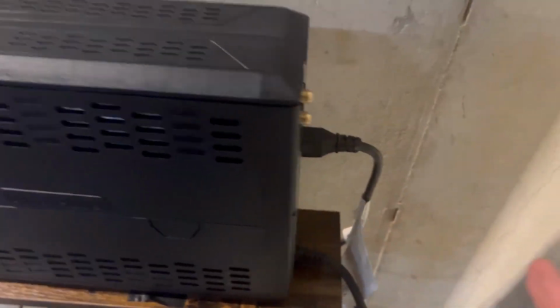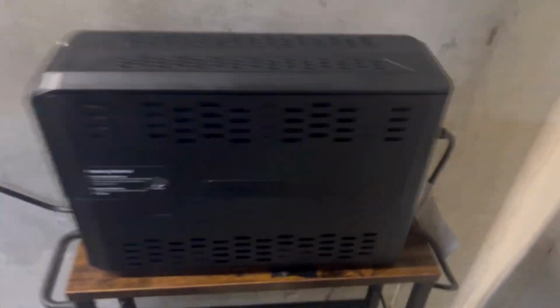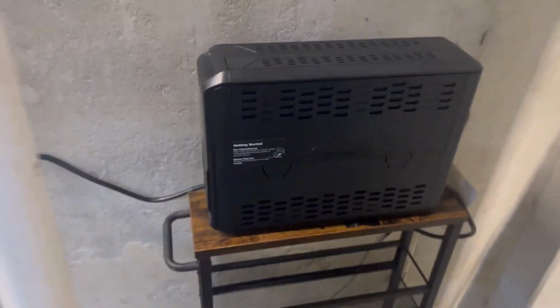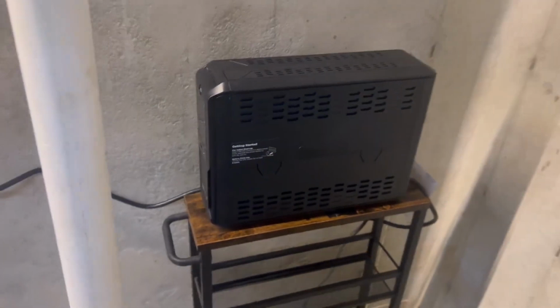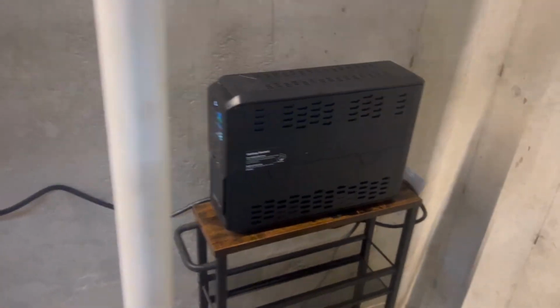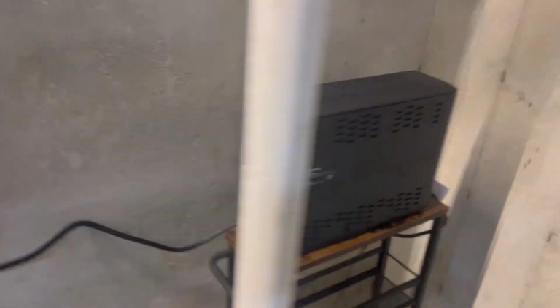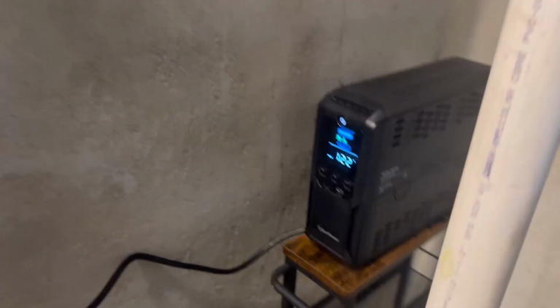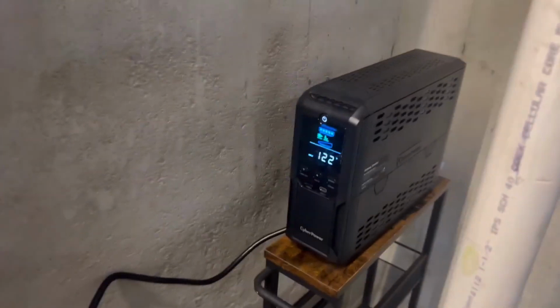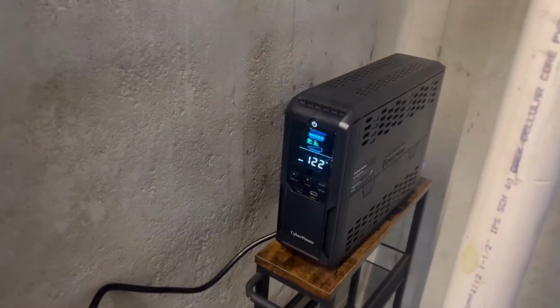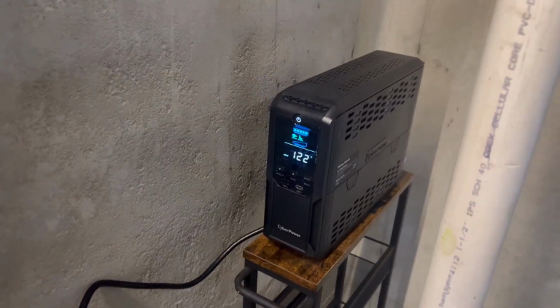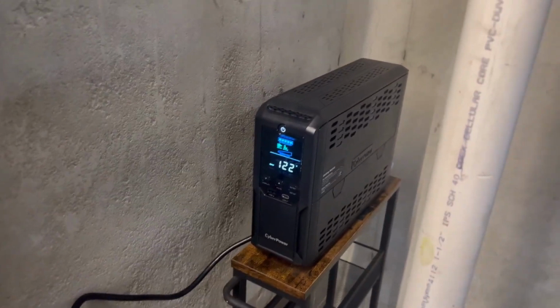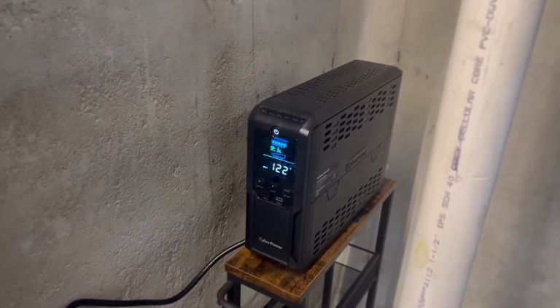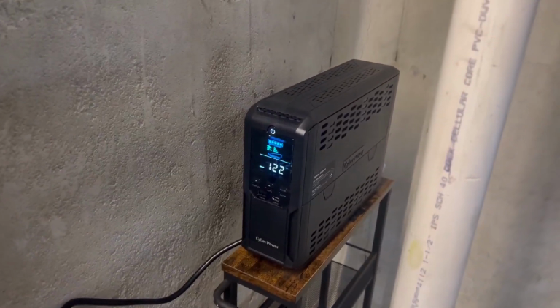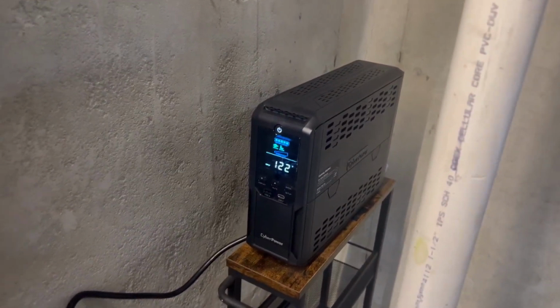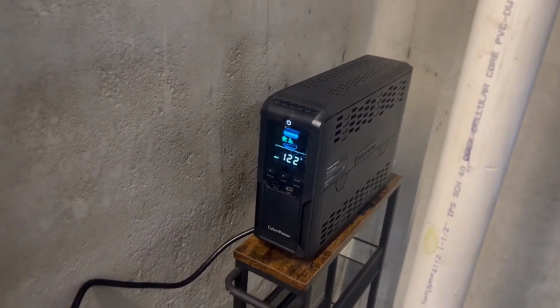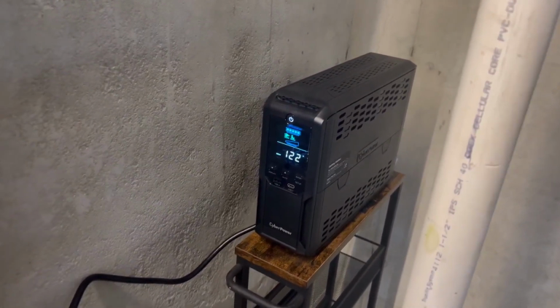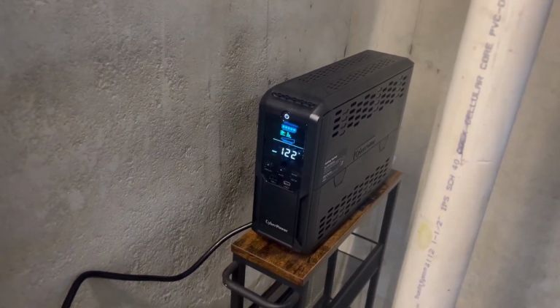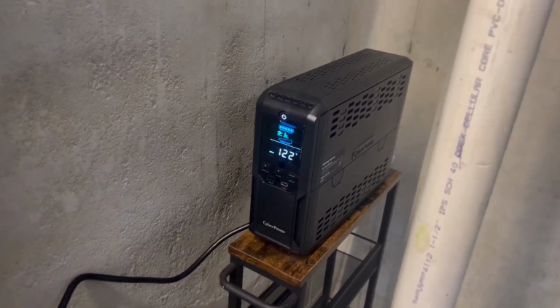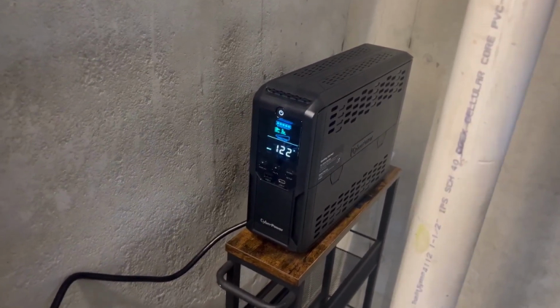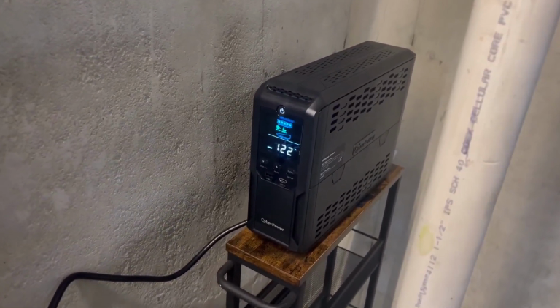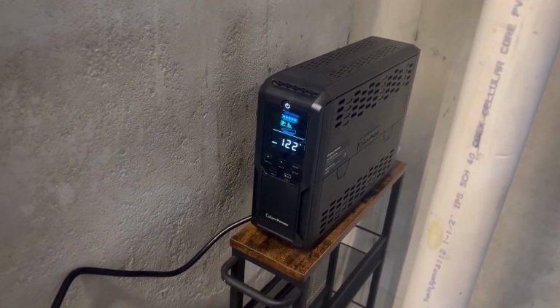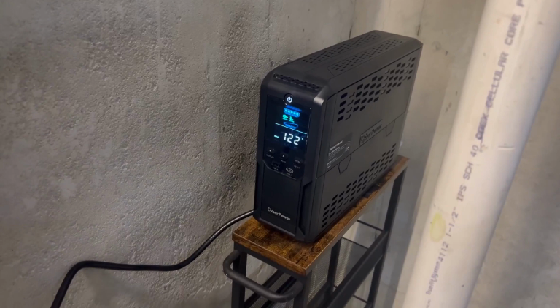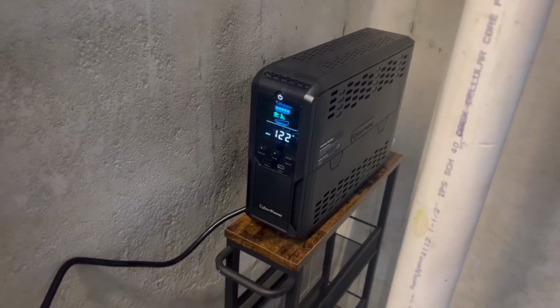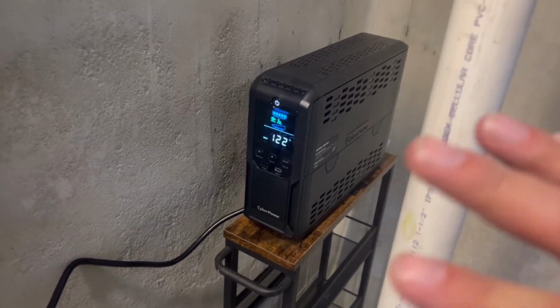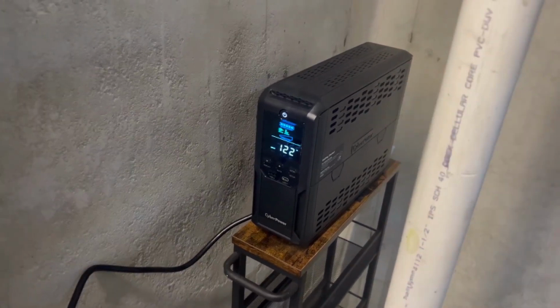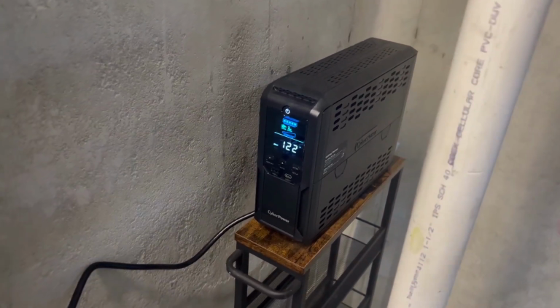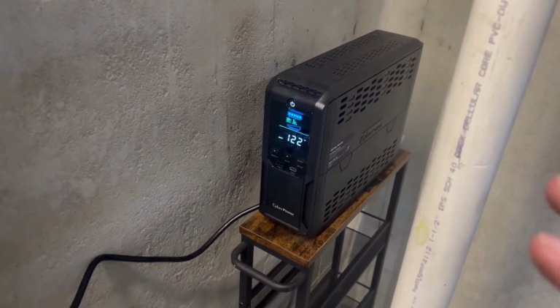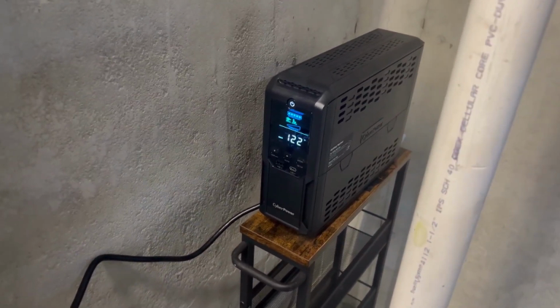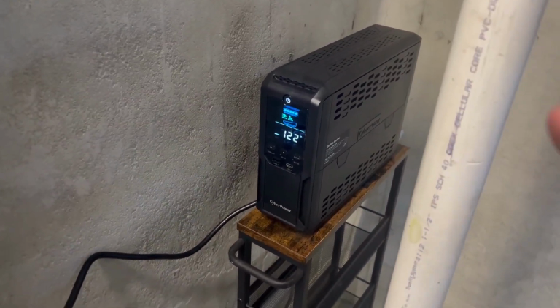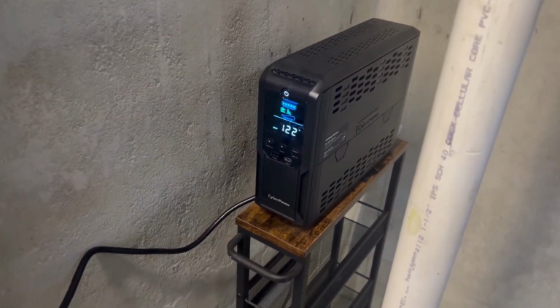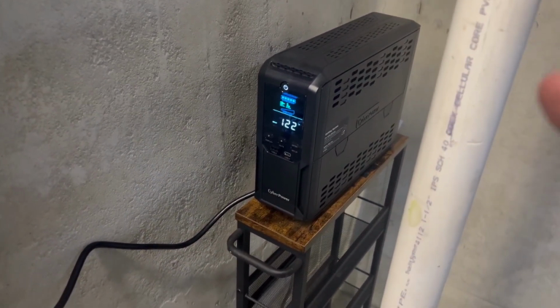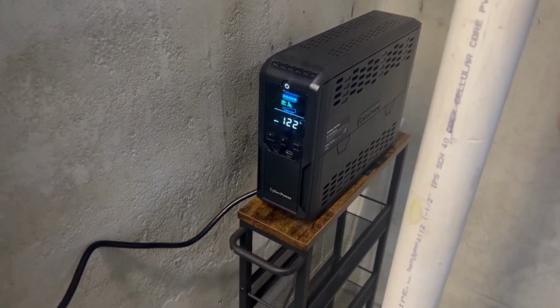This is really cool — it's going to give us an additional two hours of battery when the power goes out so the sump pump will continue to run. That obviously changes with the different horsepower that you use for your sump pump.